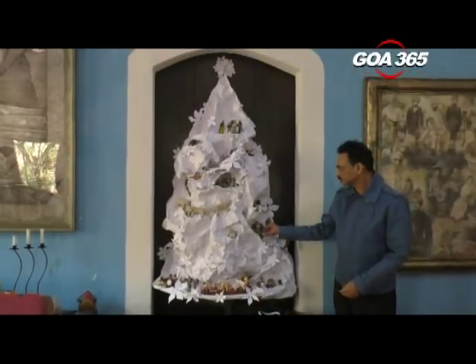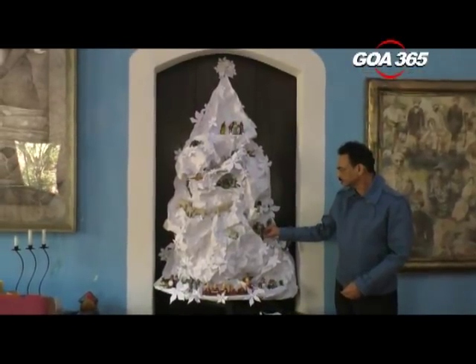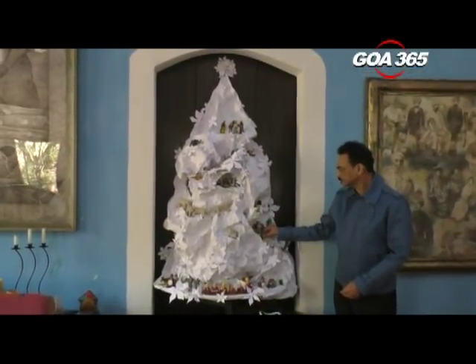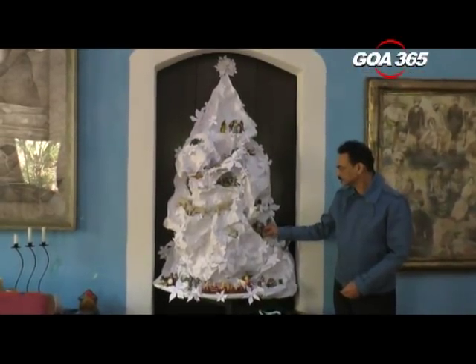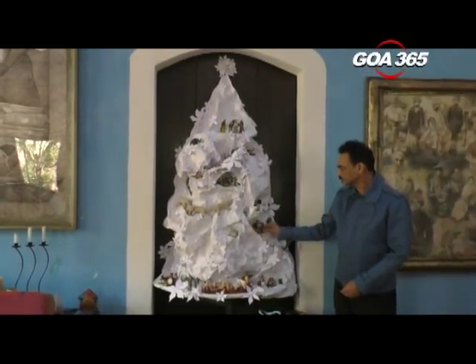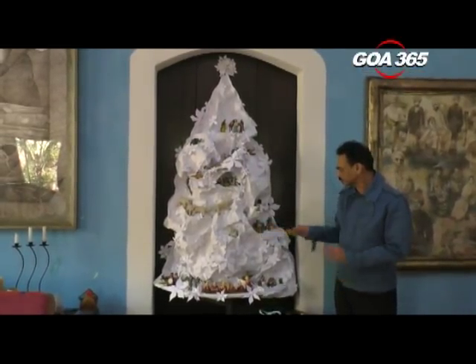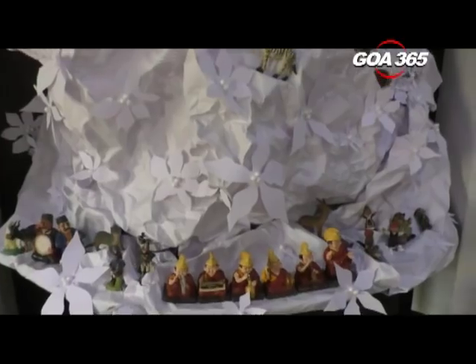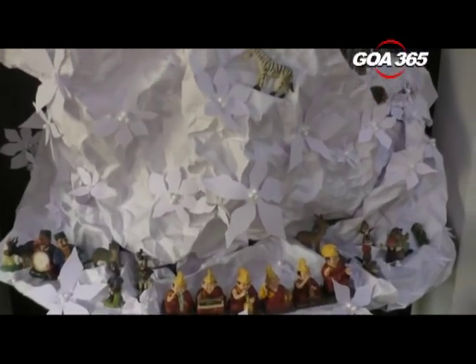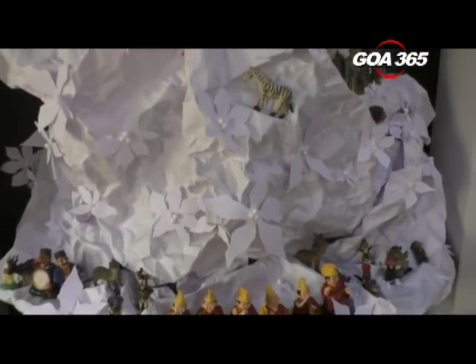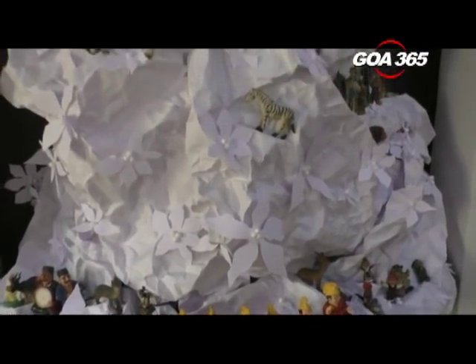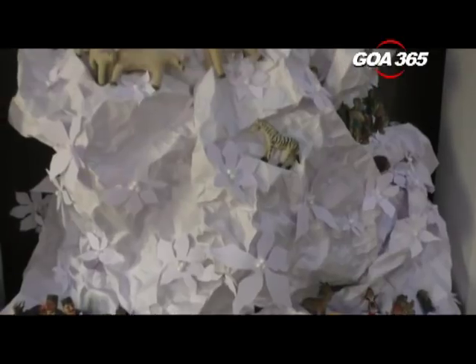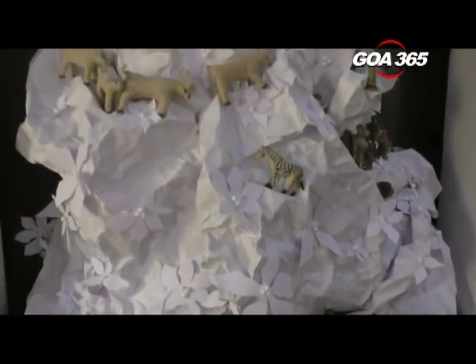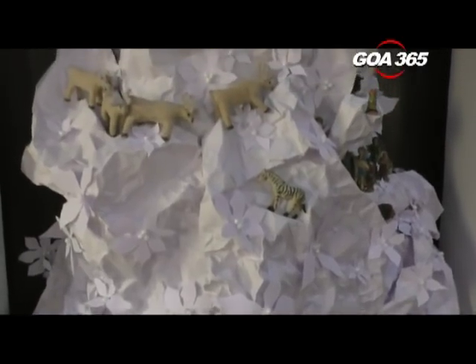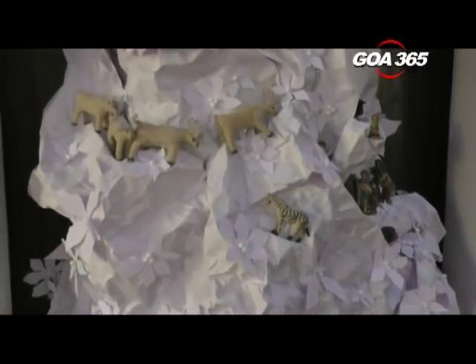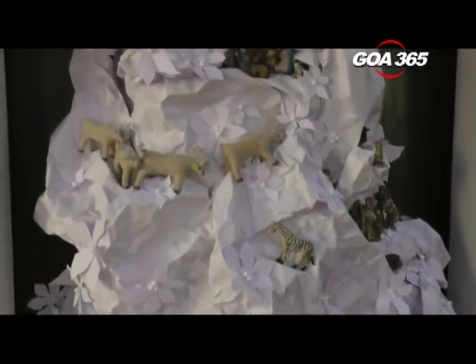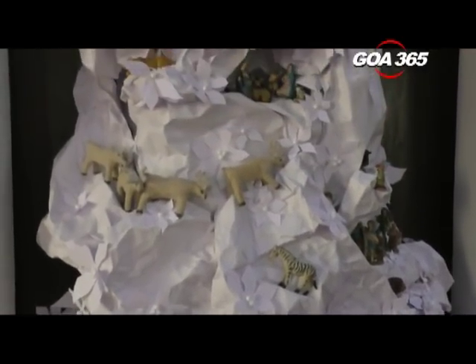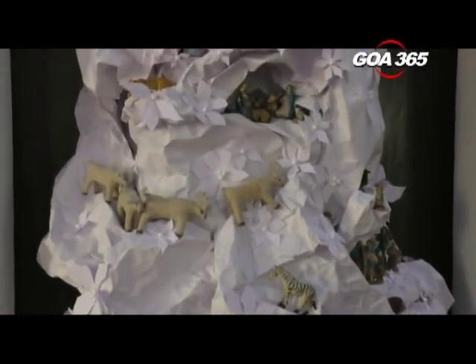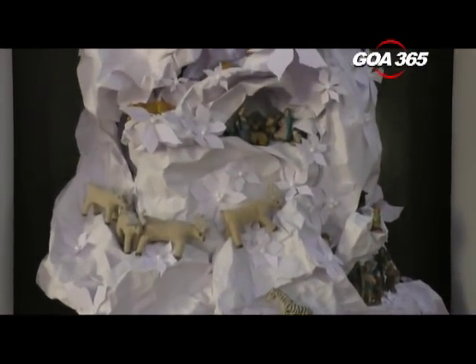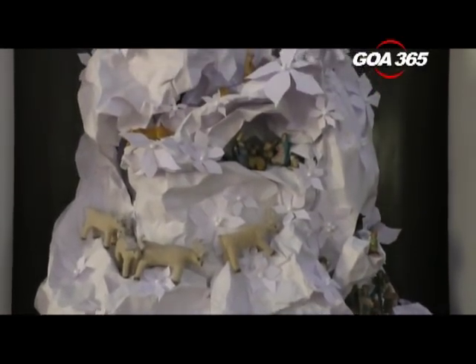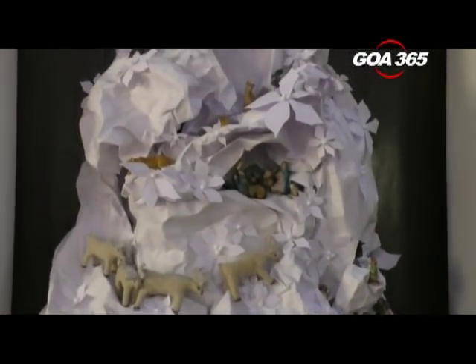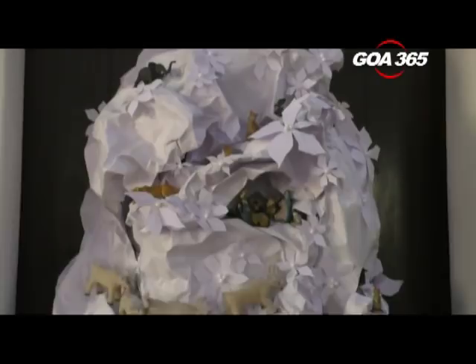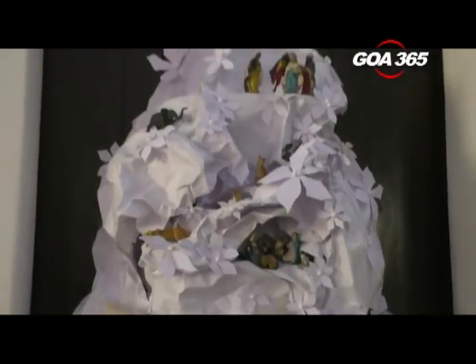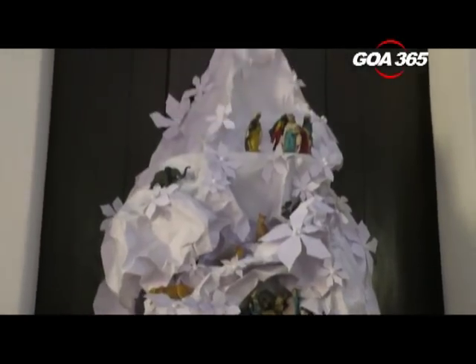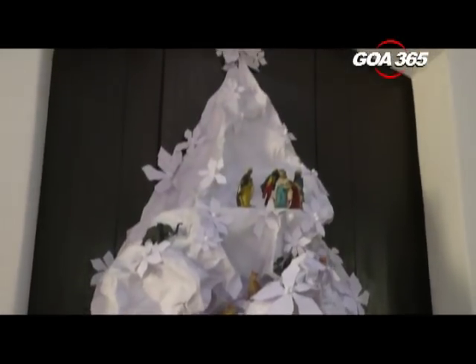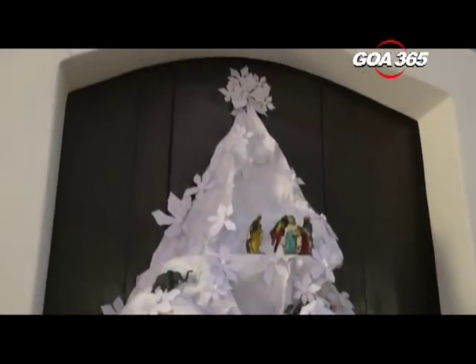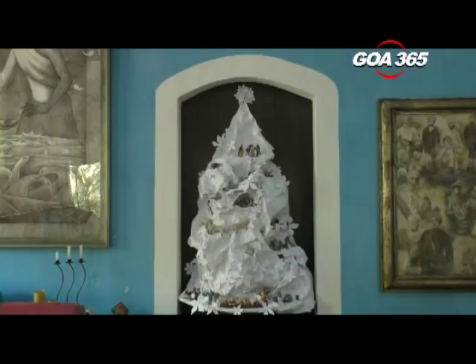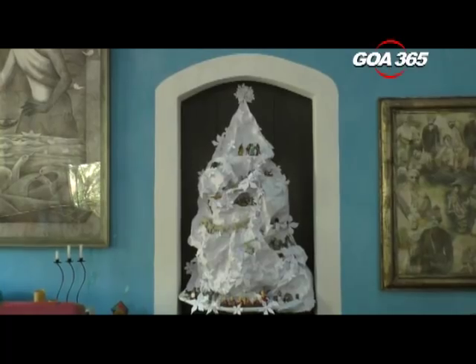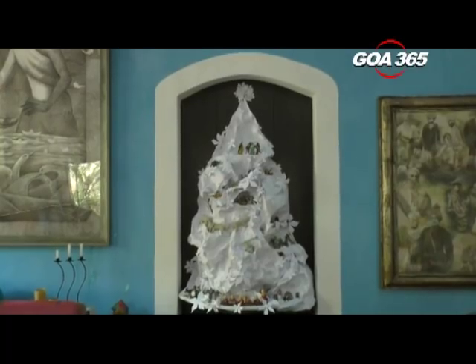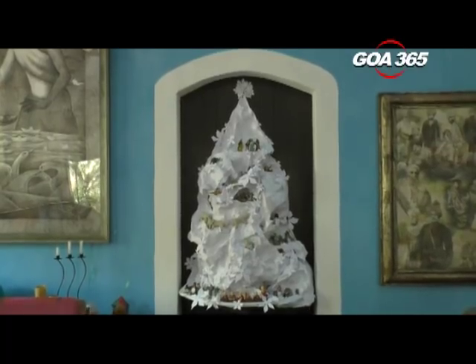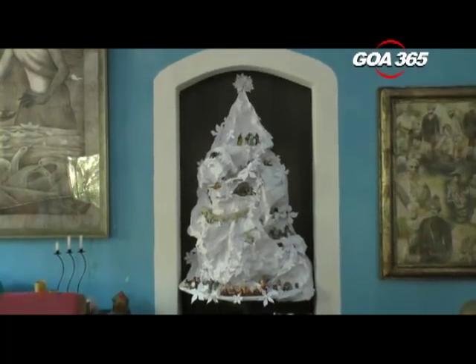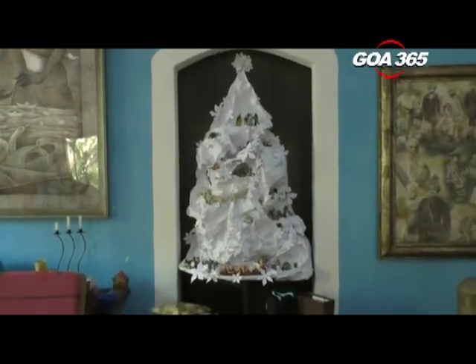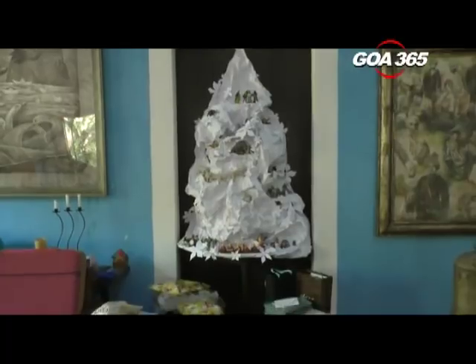Goa 365 visited Wendell's residence in Kolwale to get a first-hand view of his unique creation. Wendell informed us that it took him three months to conceive the idea and three full days to cut and assemble the whole thing together.